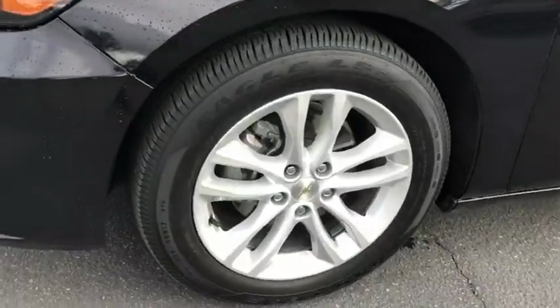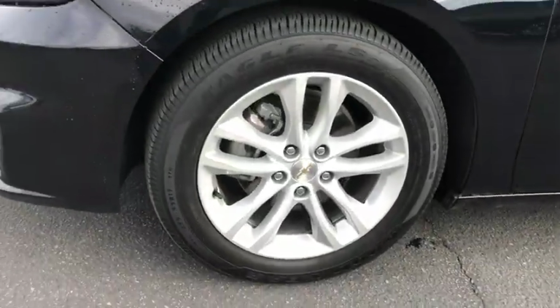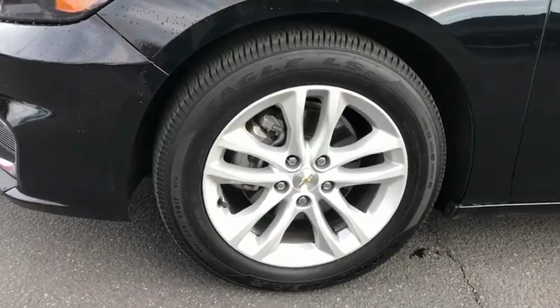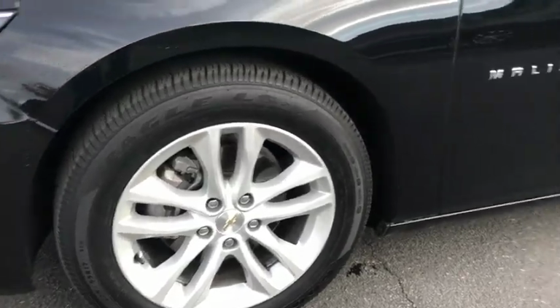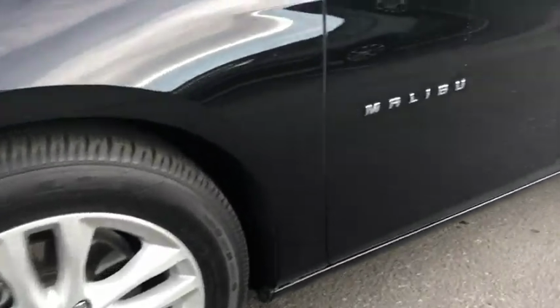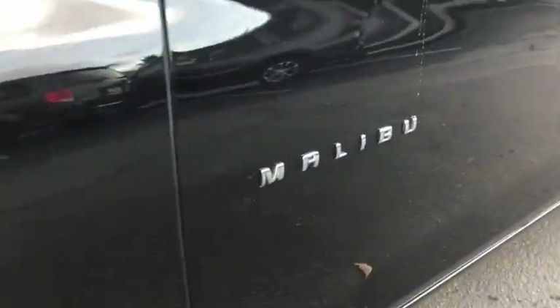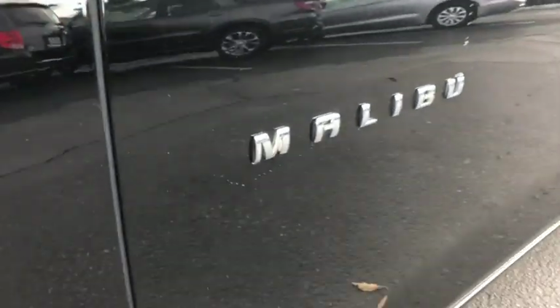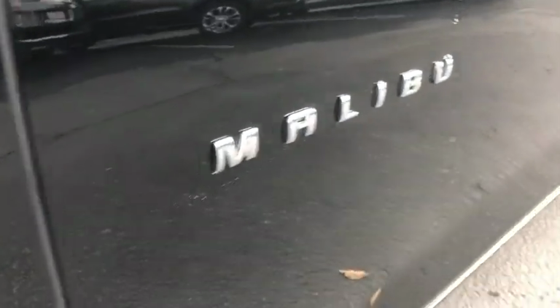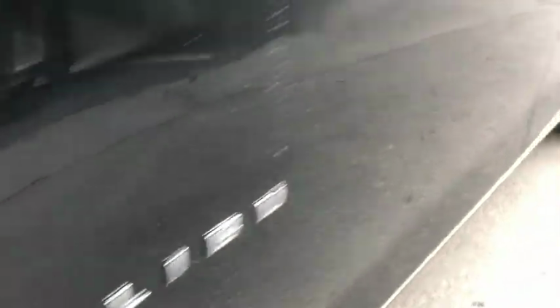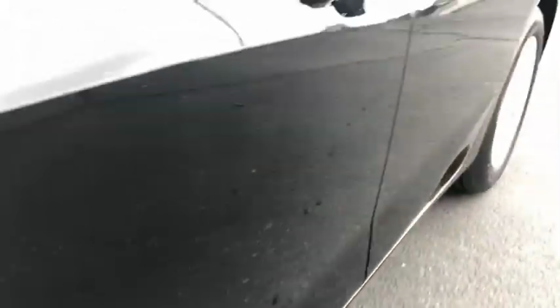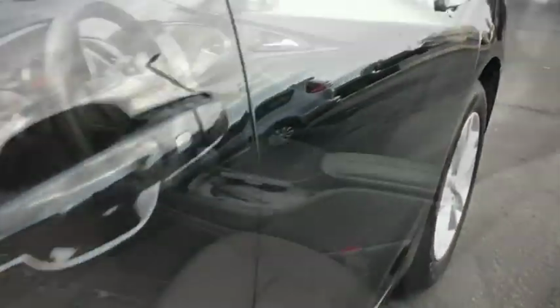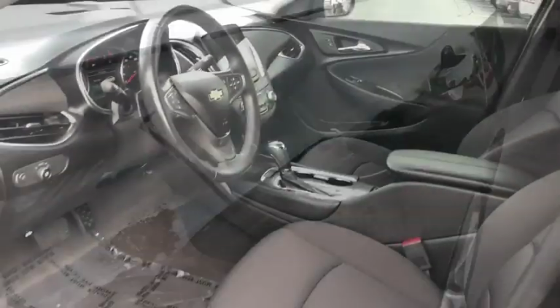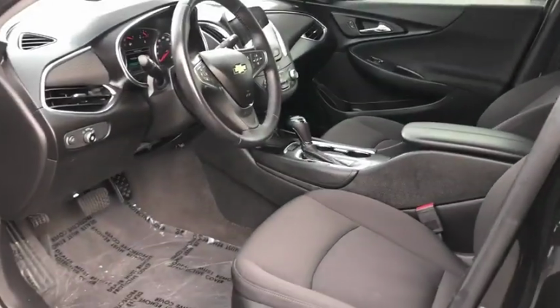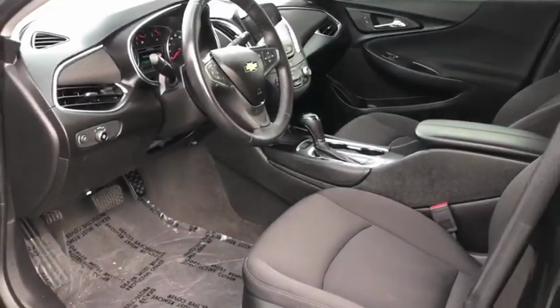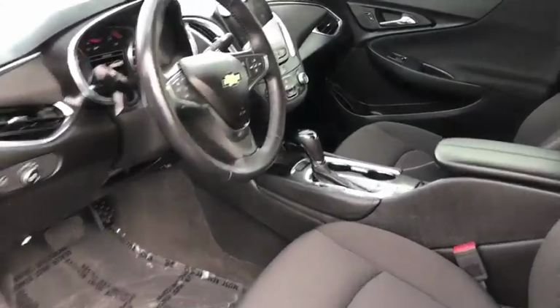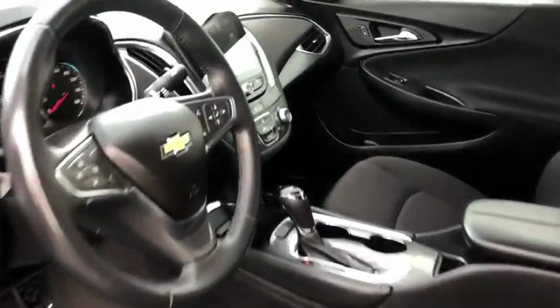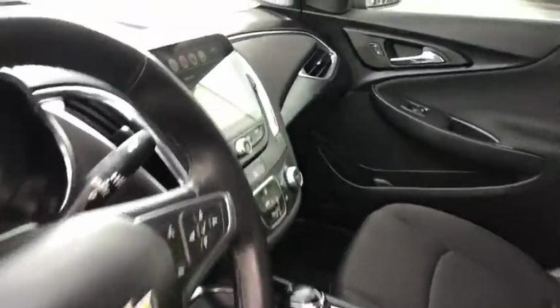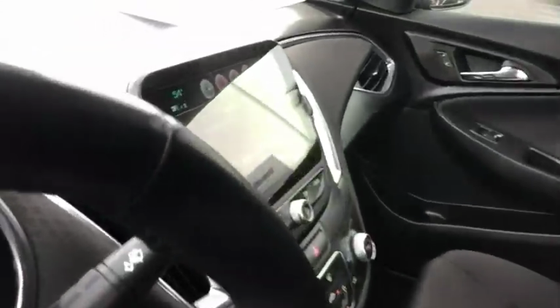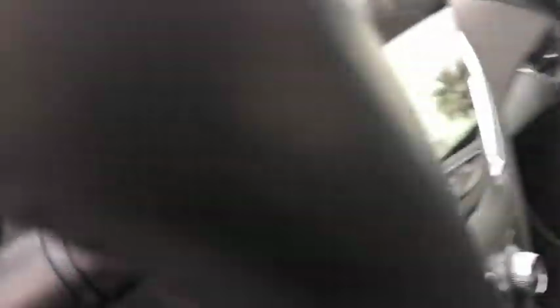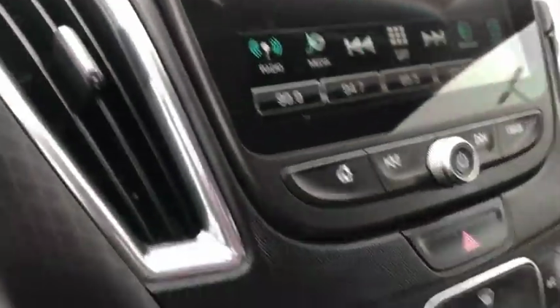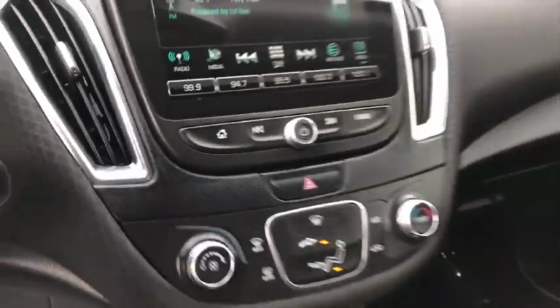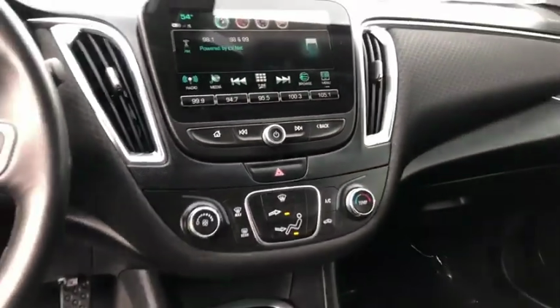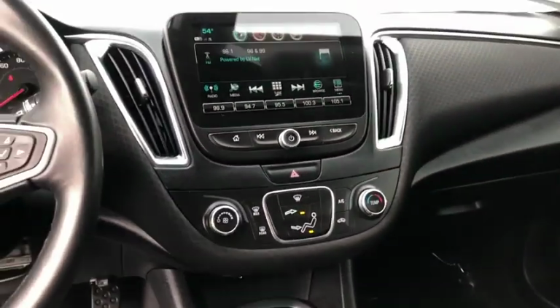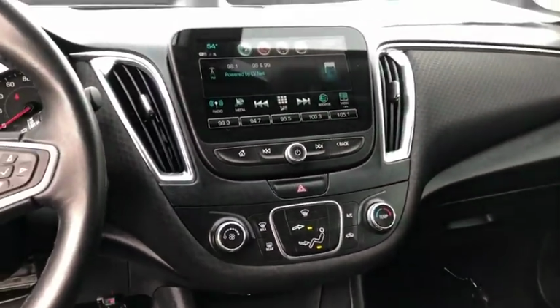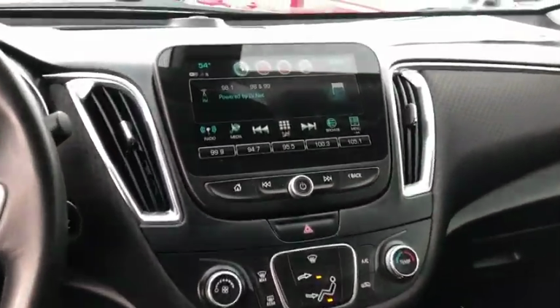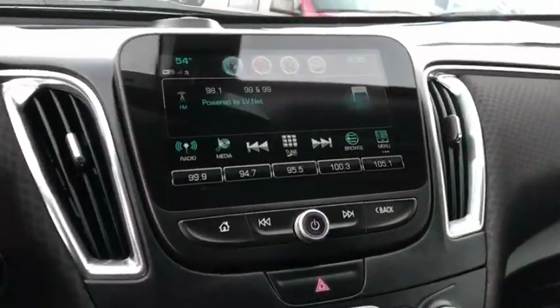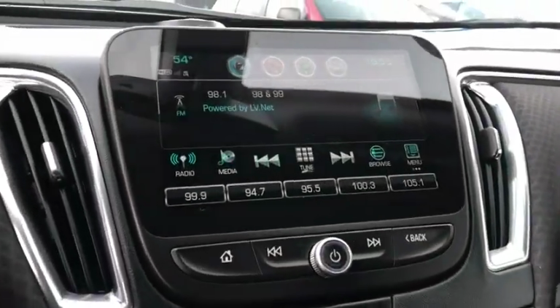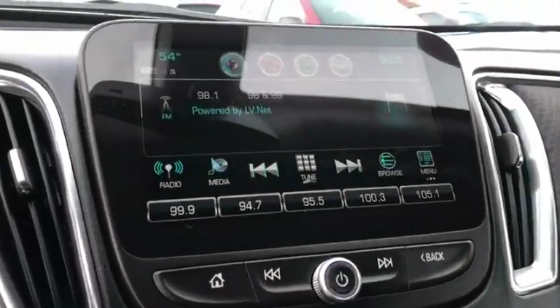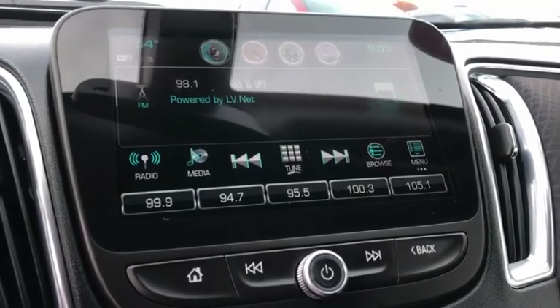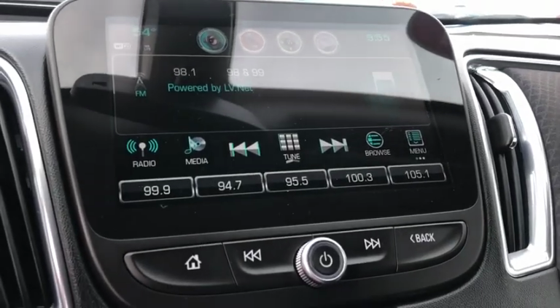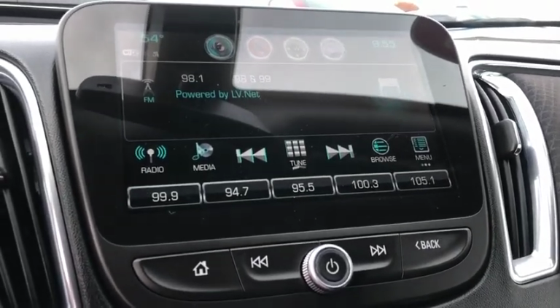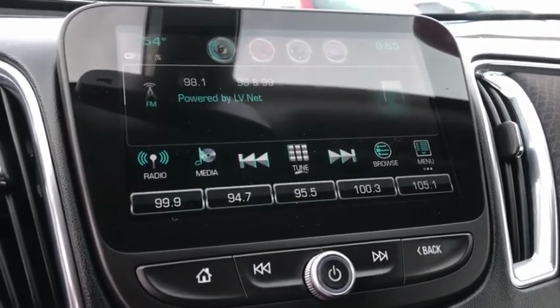Power windows, security system, rear window defroster, trip computer, electronic stability control, auxiliary power outlet, Sirius satellite radio, remote keyless entry, brake assist, tachometer.